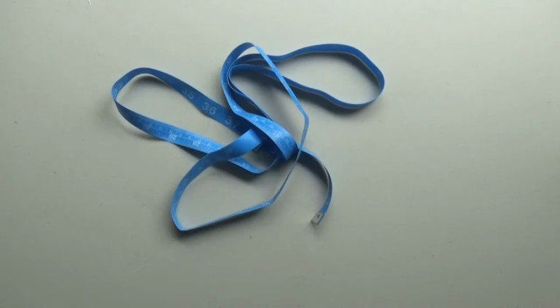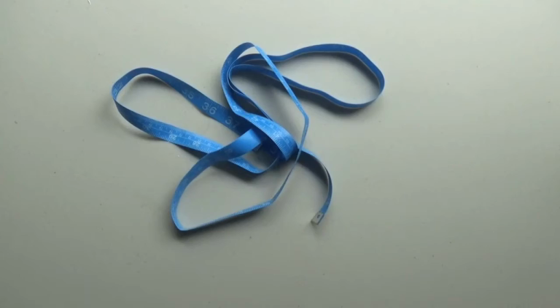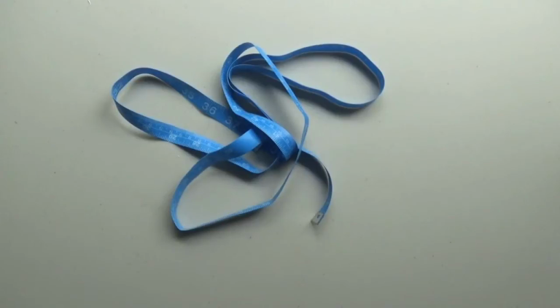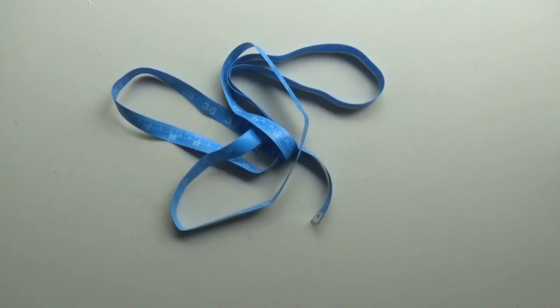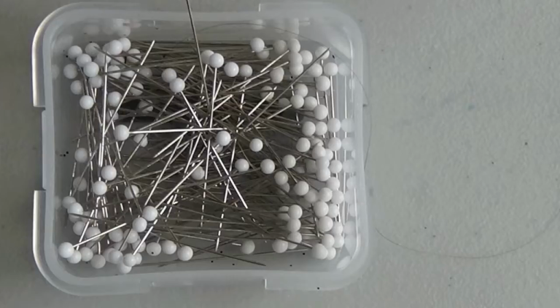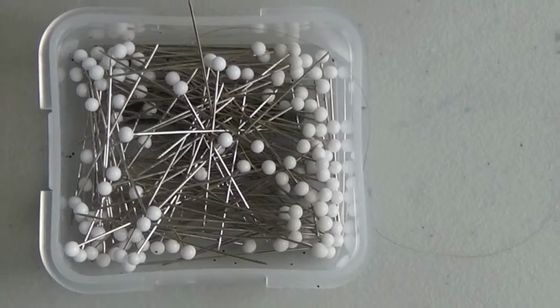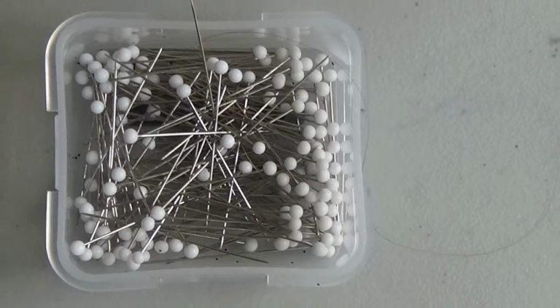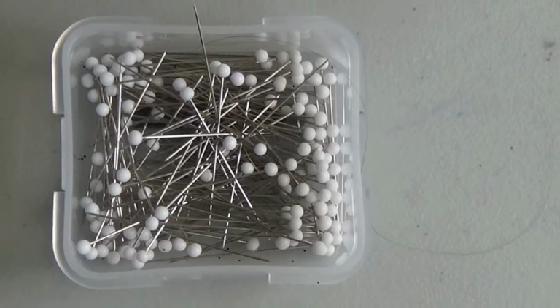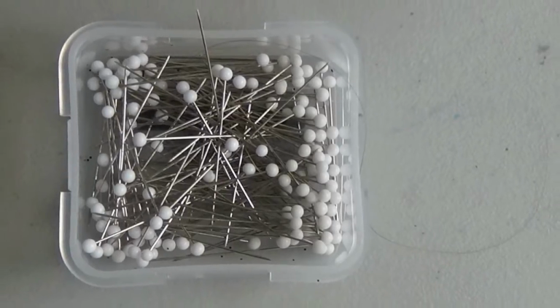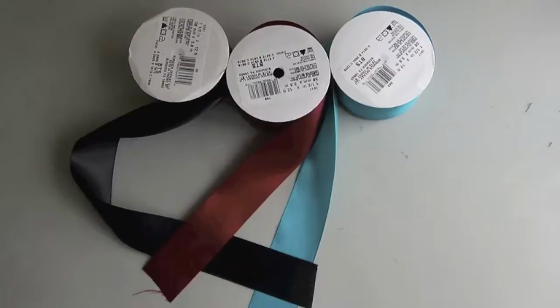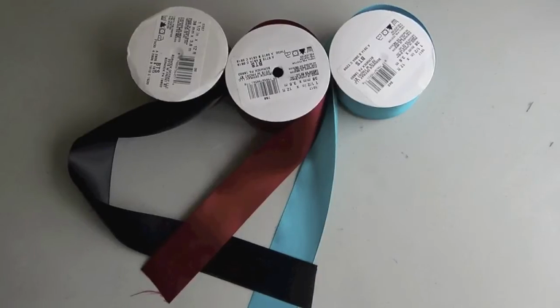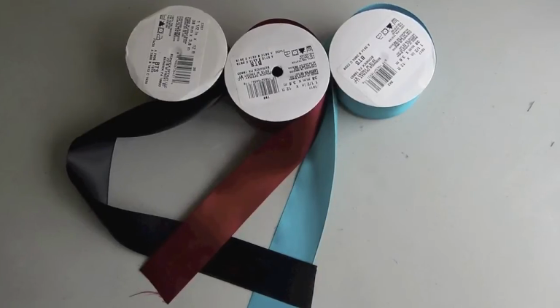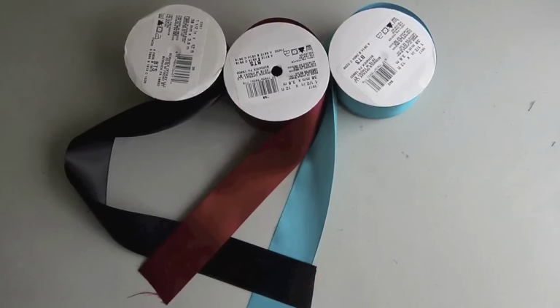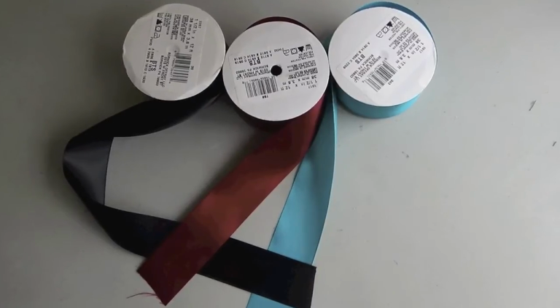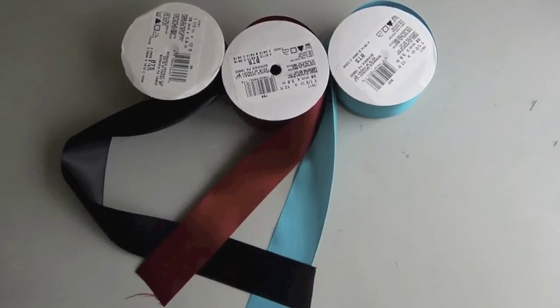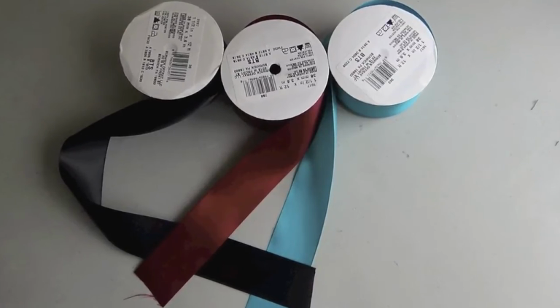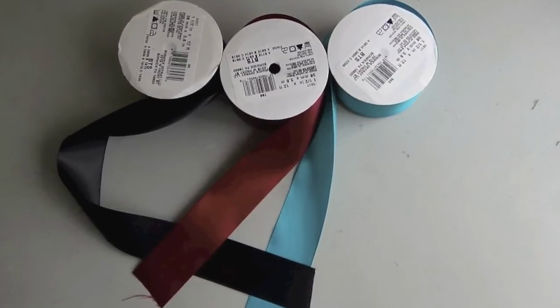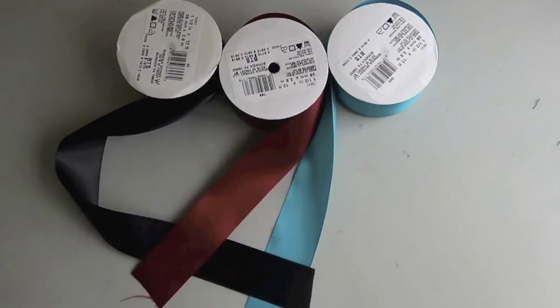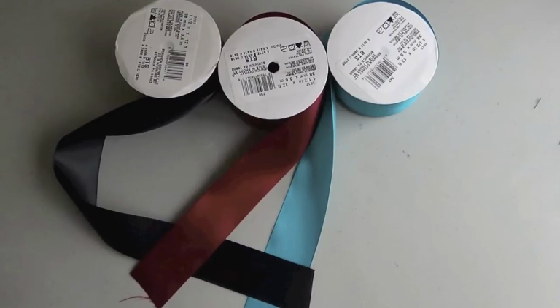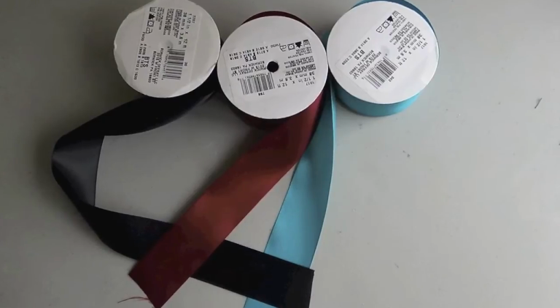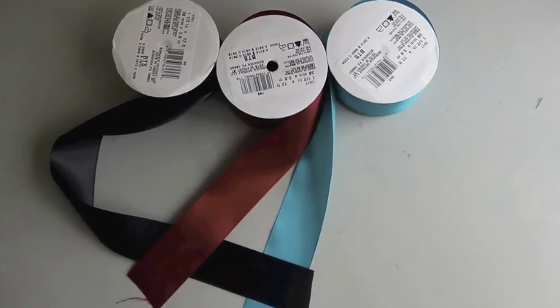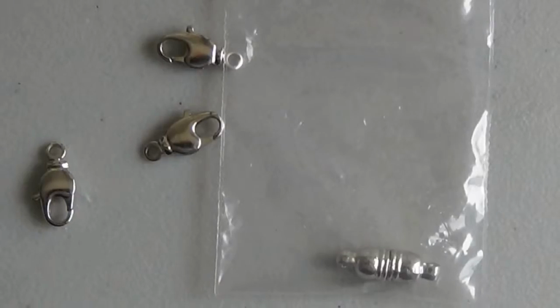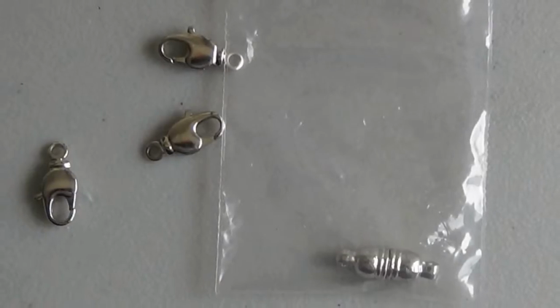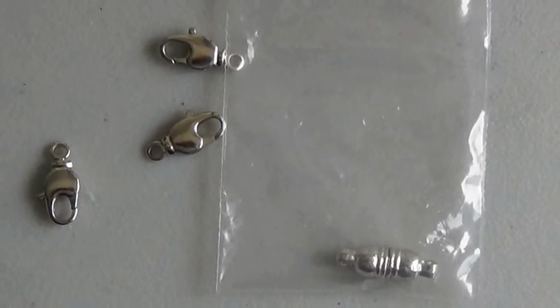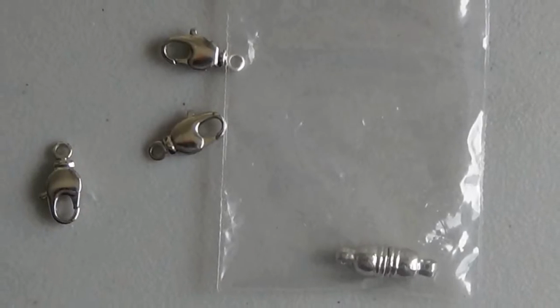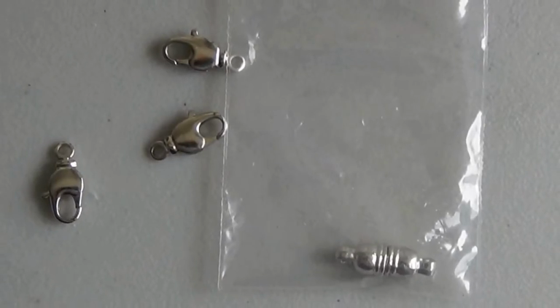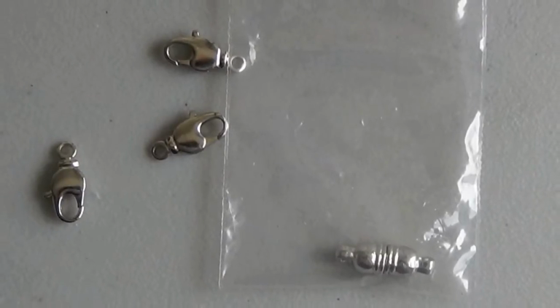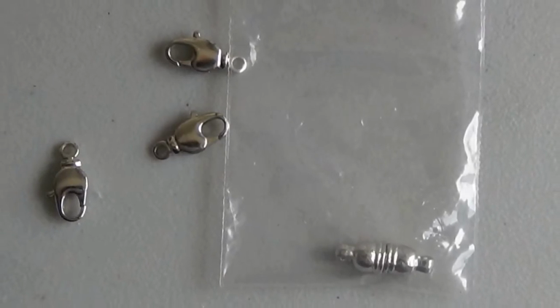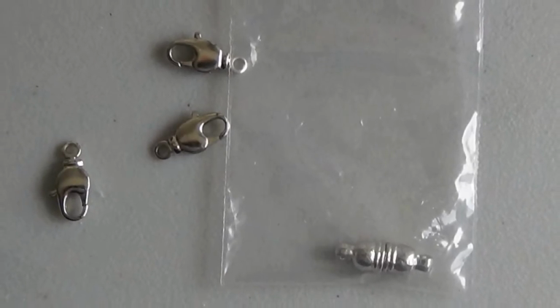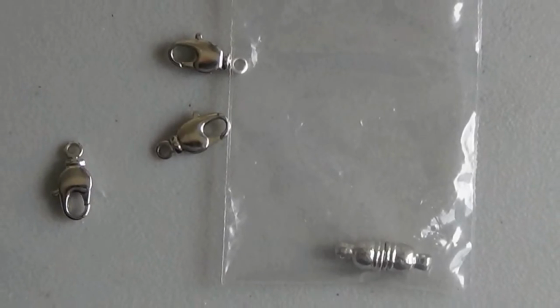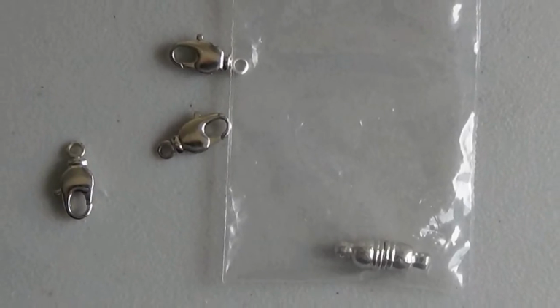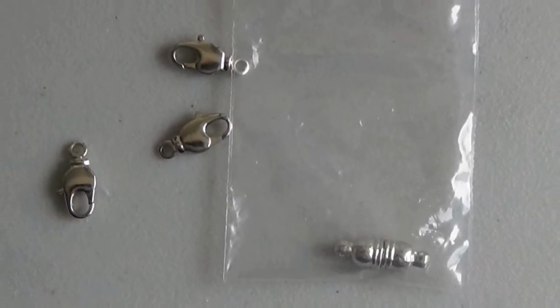Also: measuring tape, some pins, one and a half inch ribbon — which is dark red if you're doing Doctor Who — and clasps. I like the magnetic ones, but any kind works.